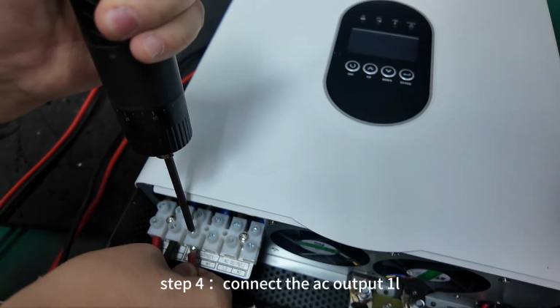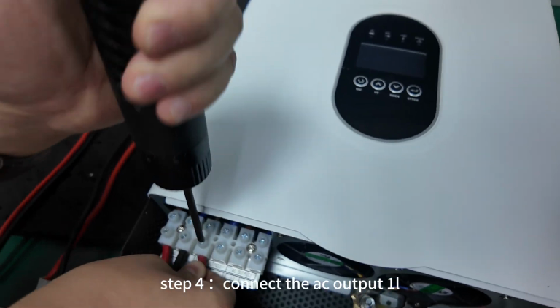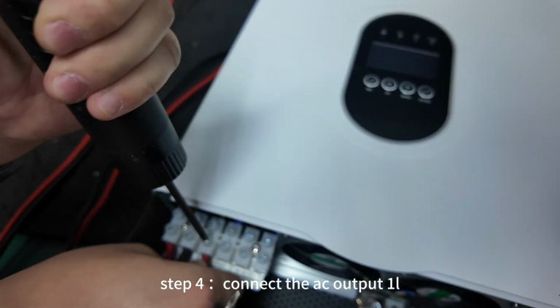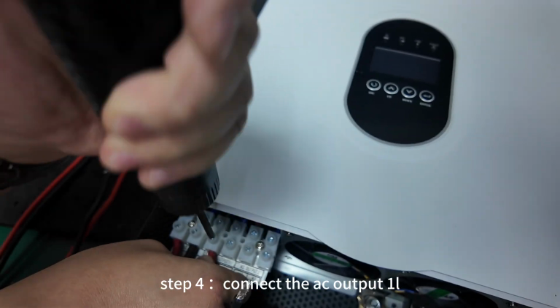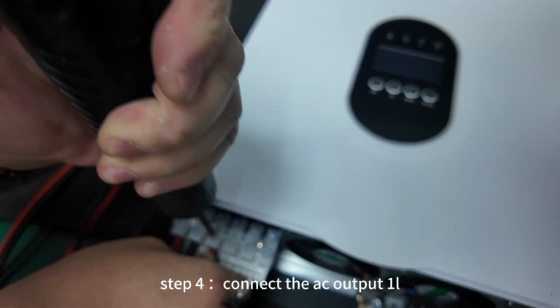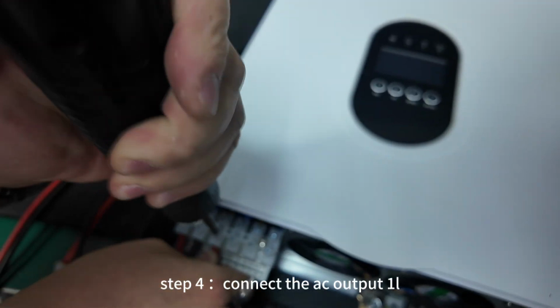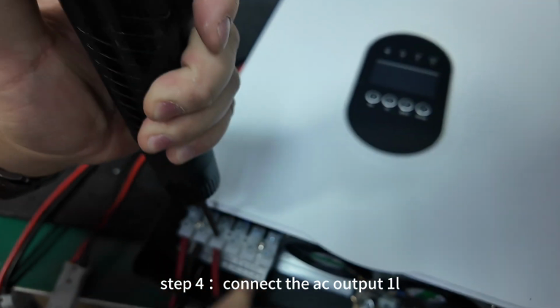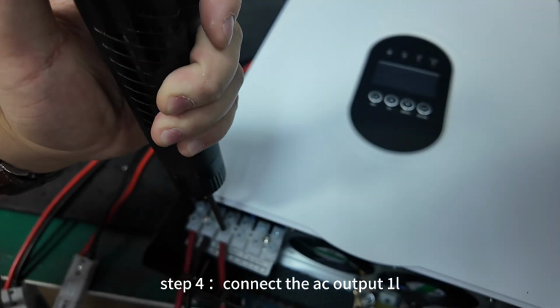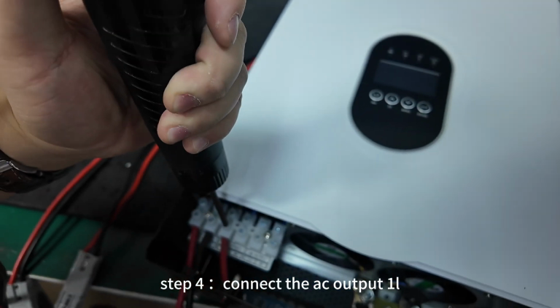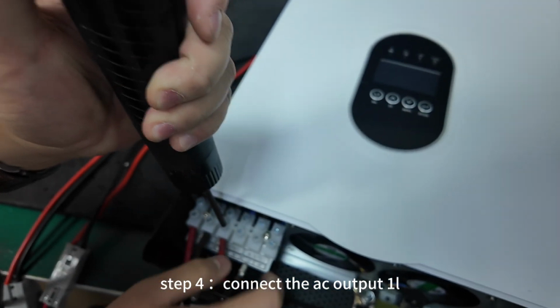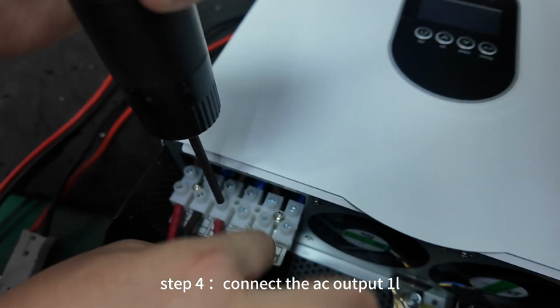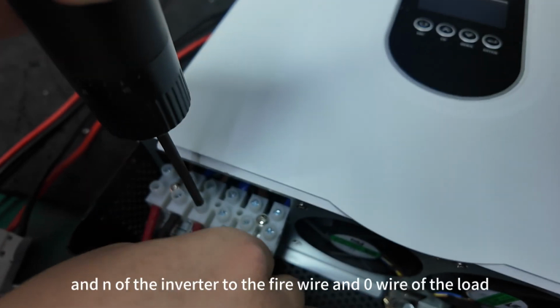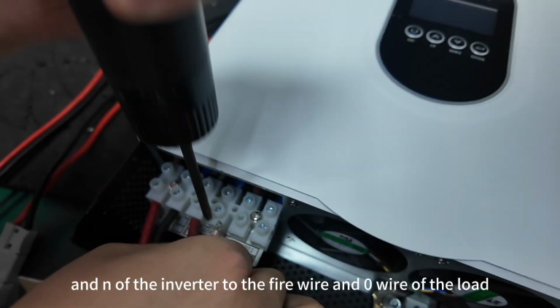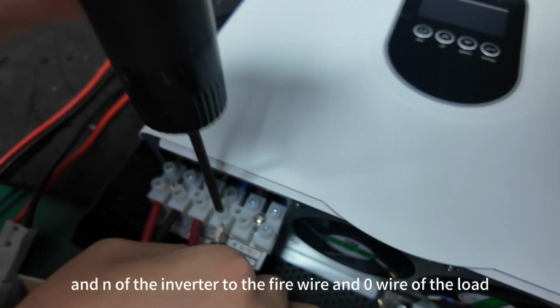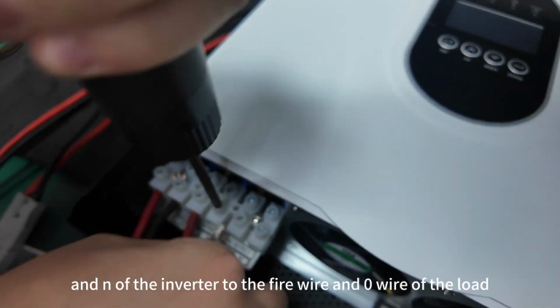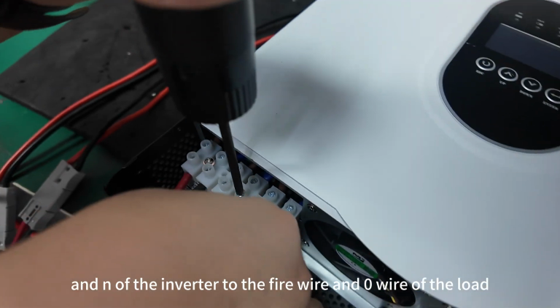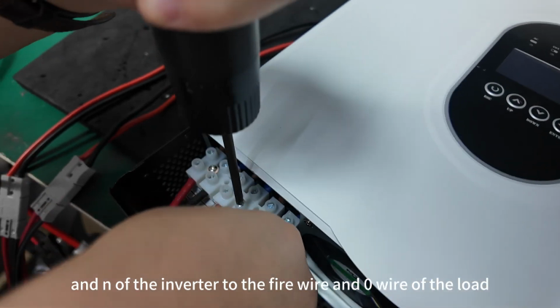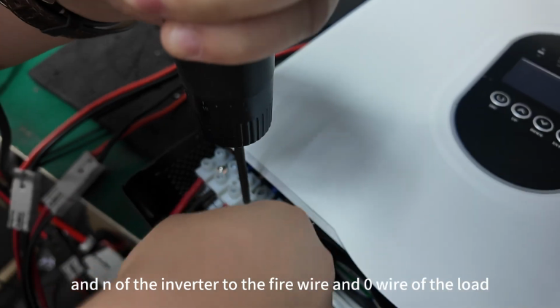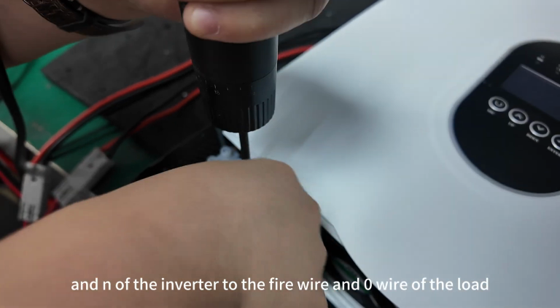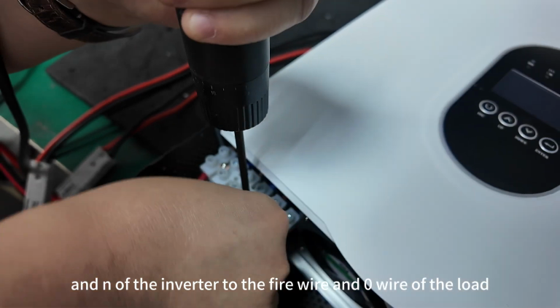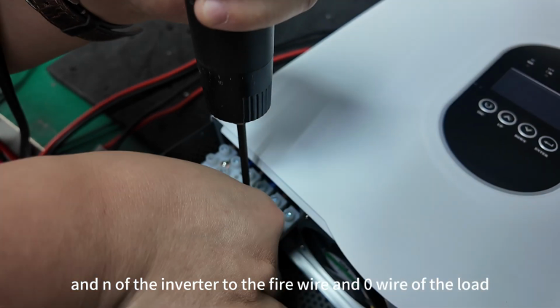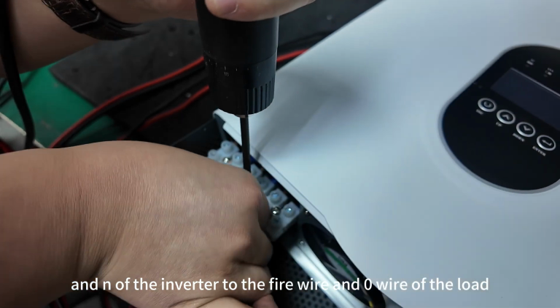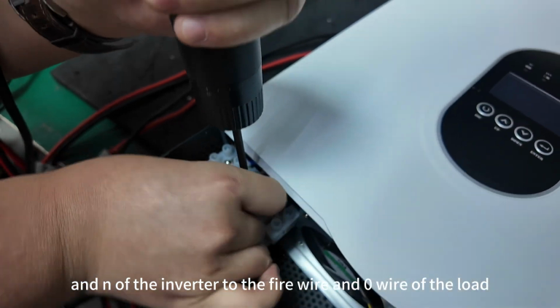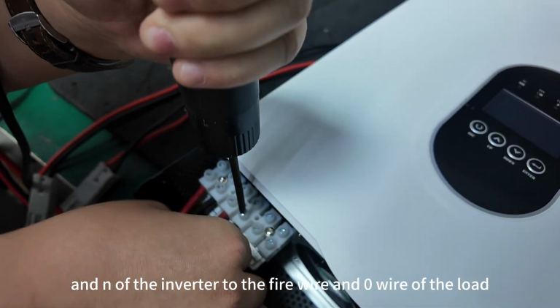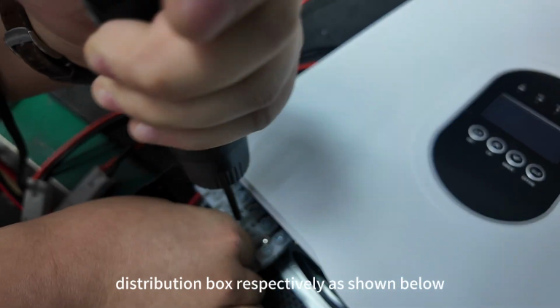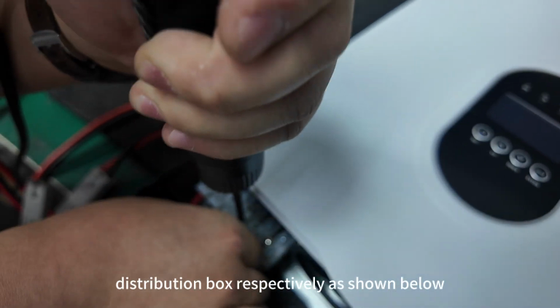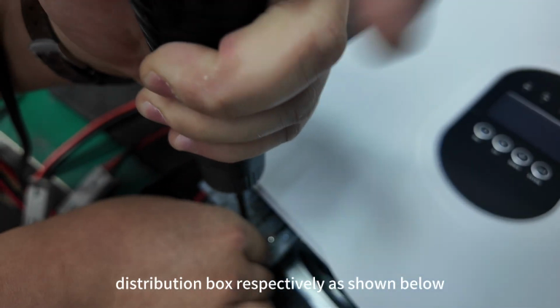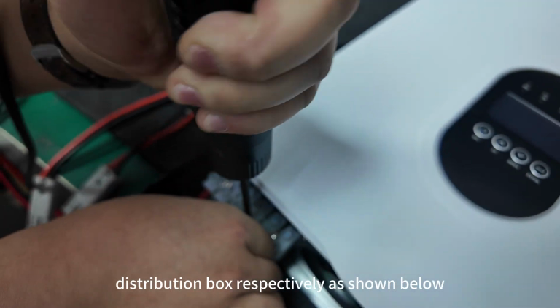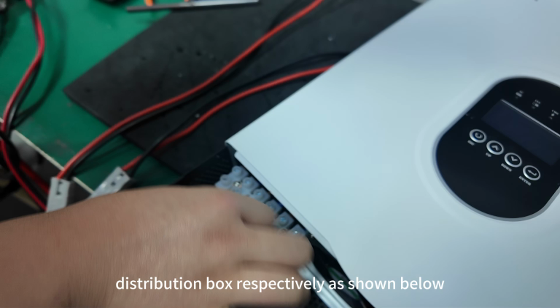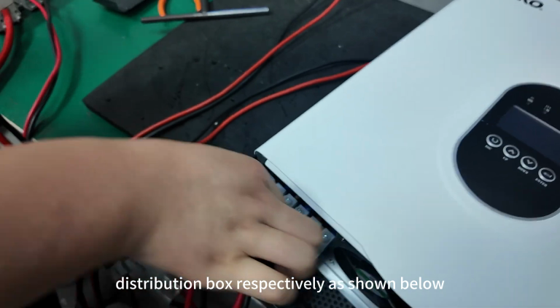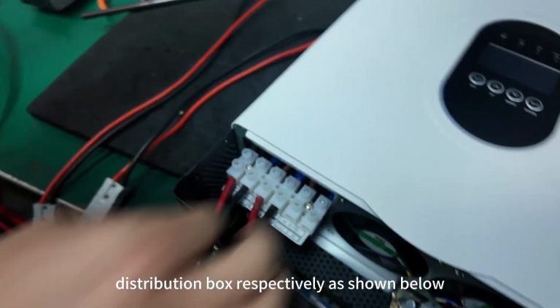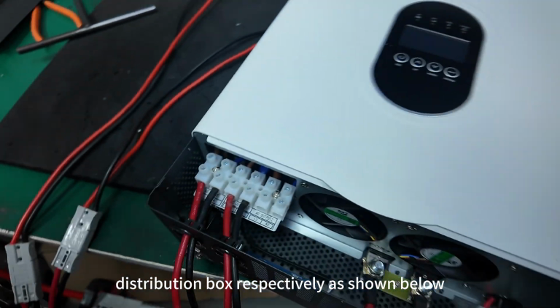Step 4. Connect the AC output terminals L and N of the inverter to the fire wire and zero wire of the load distribution box respectively, as shown below.